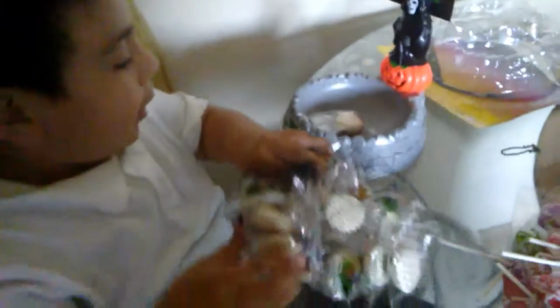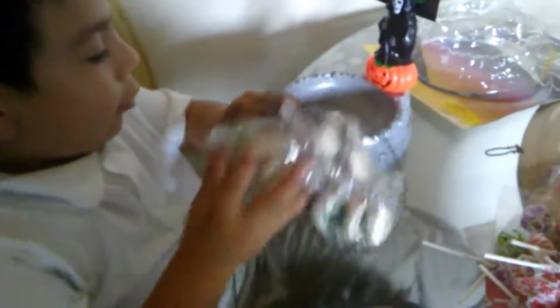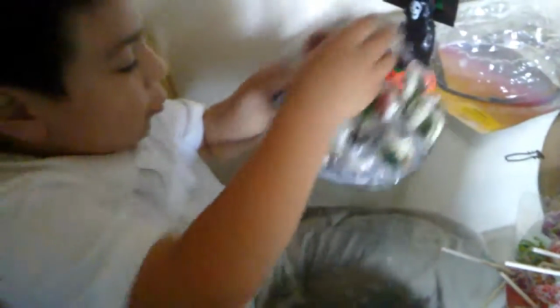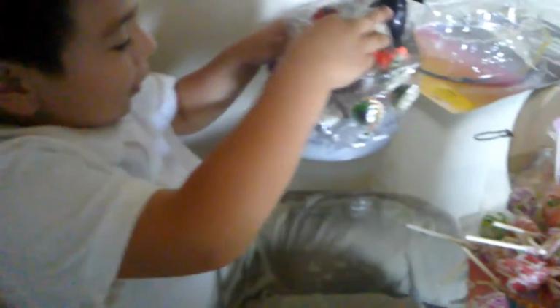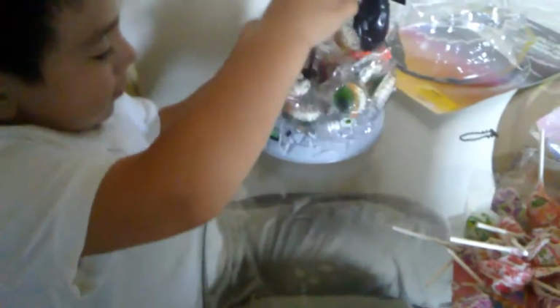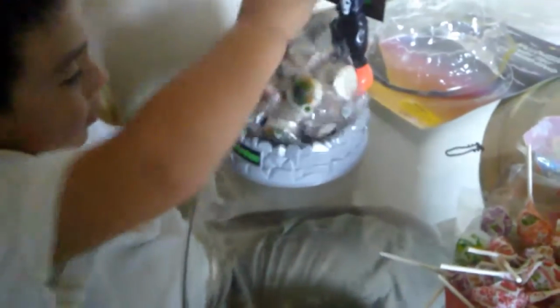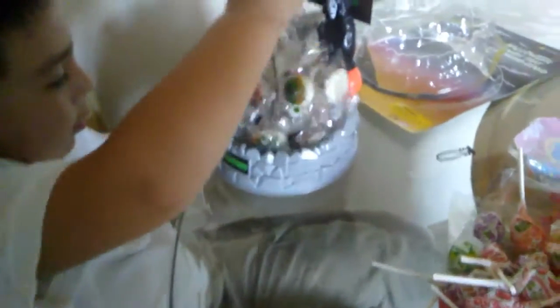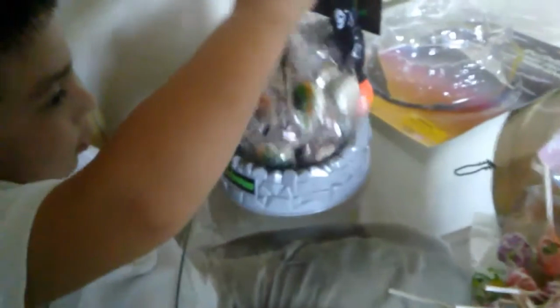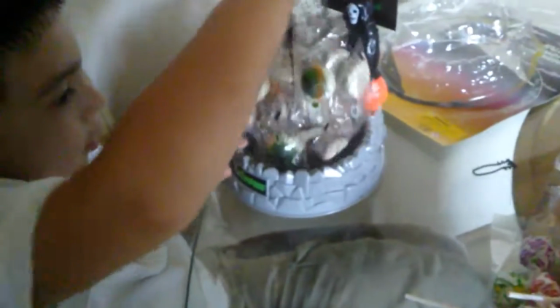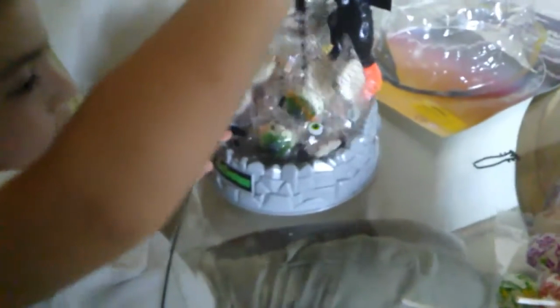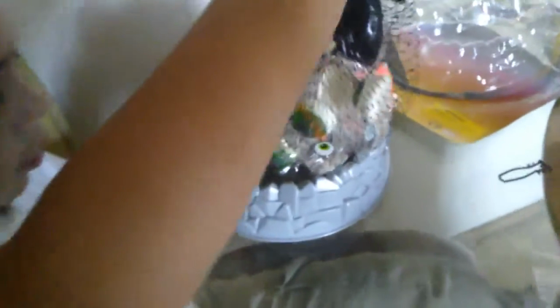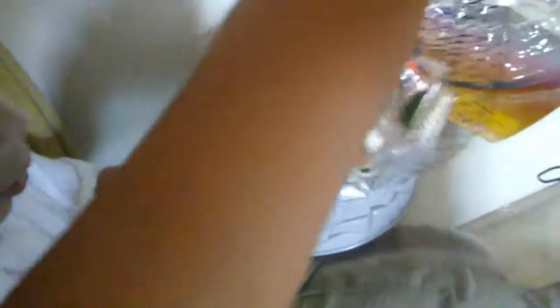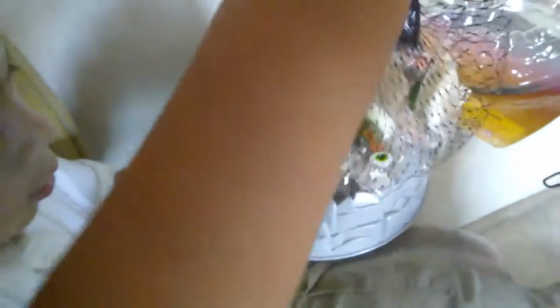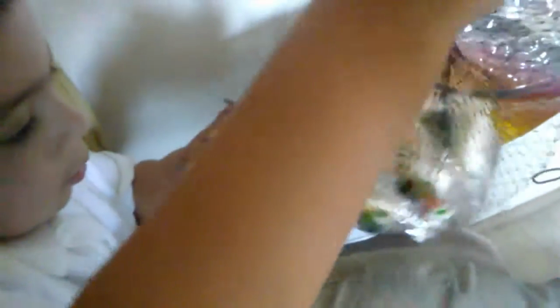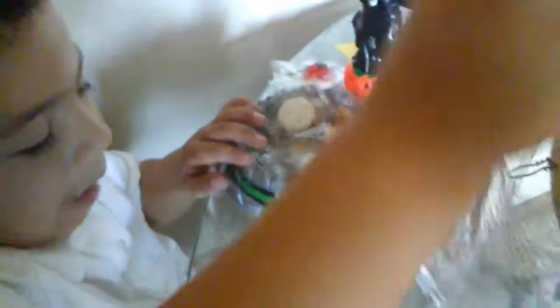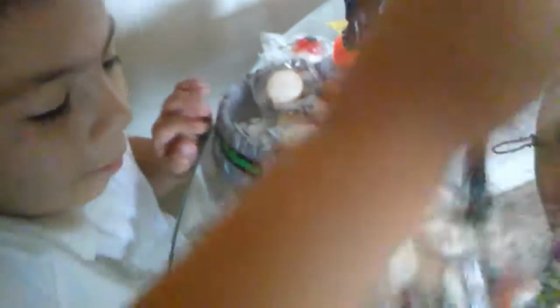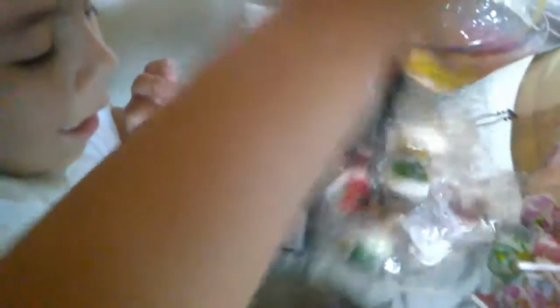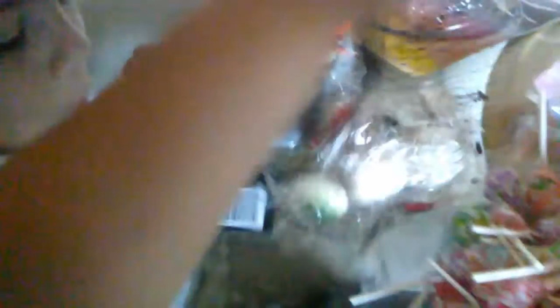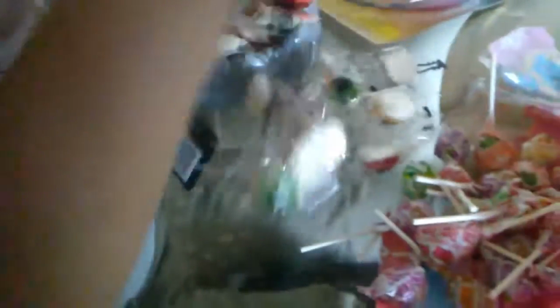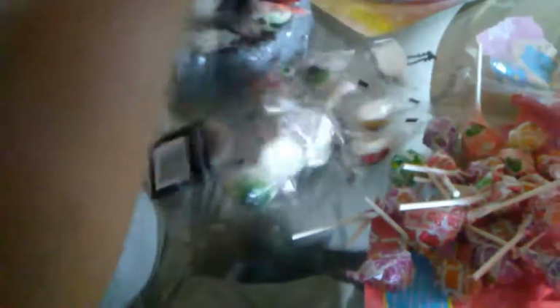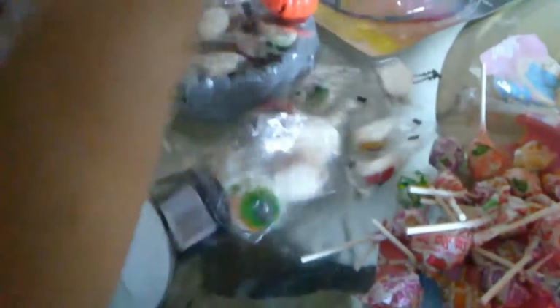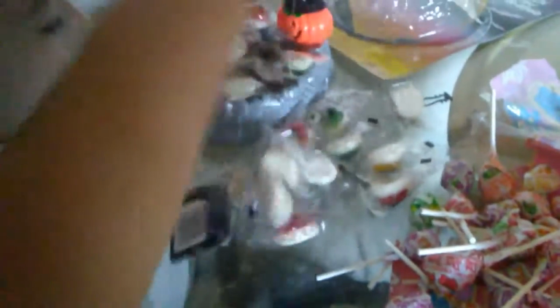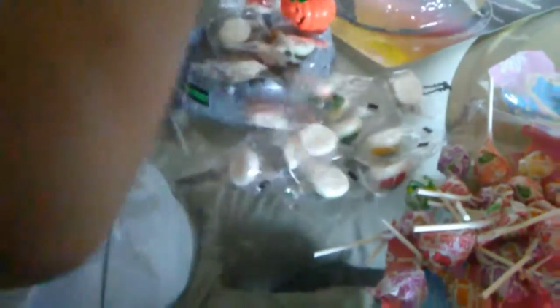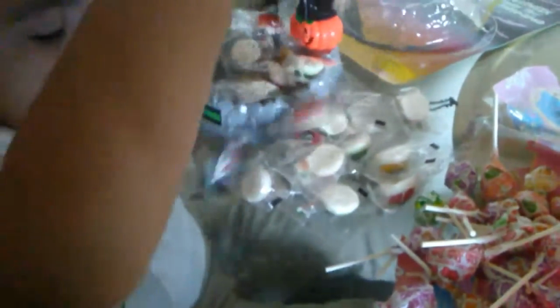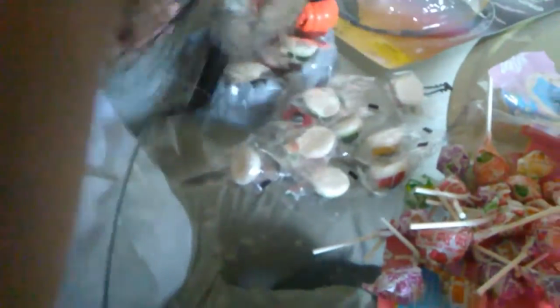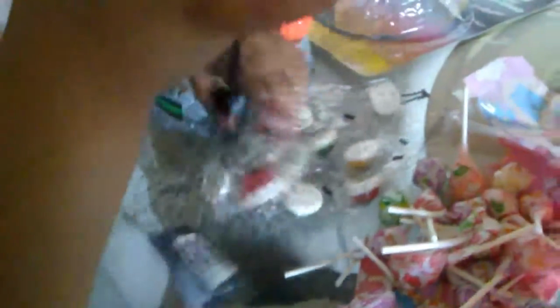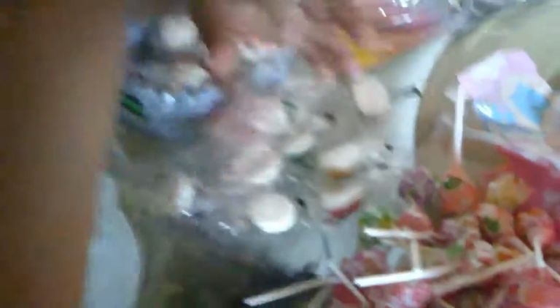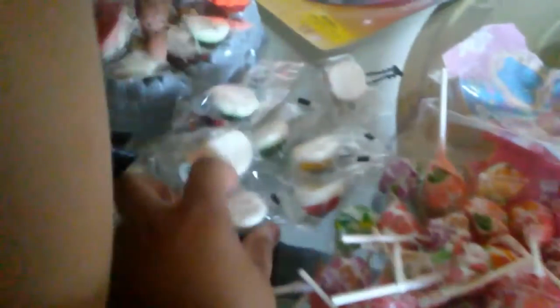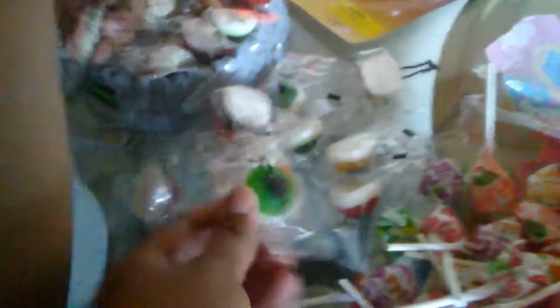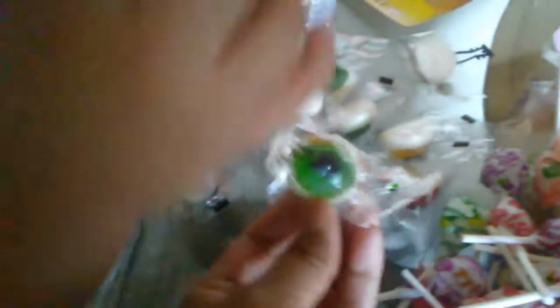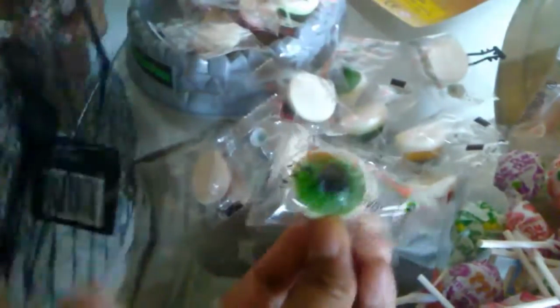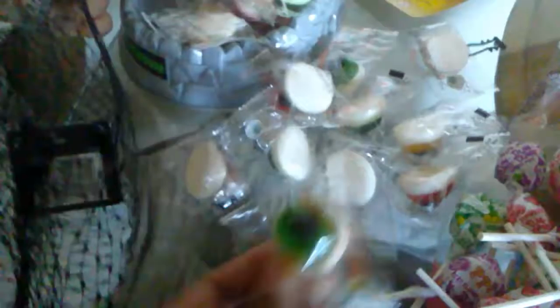What are those dulces? Oh, what are those dulces? Eyeballs and treats. Eyeballs, just eyeballs. There's a red one. Oh, wow!